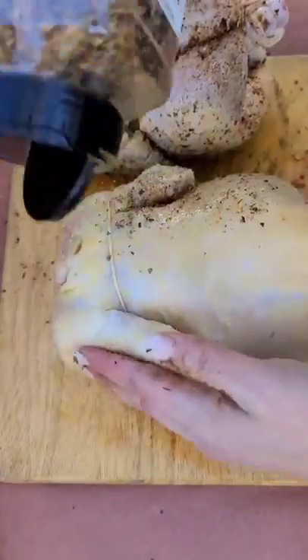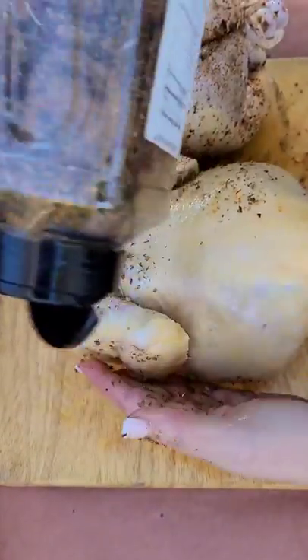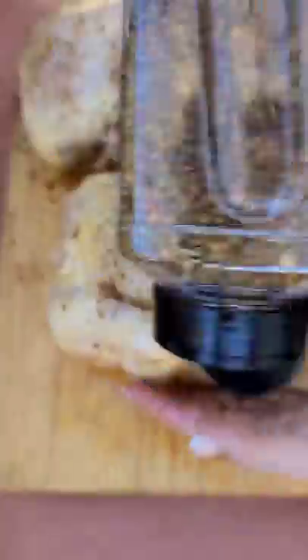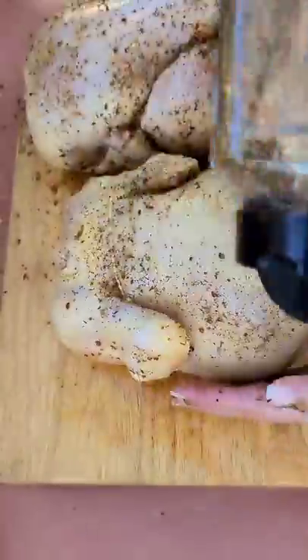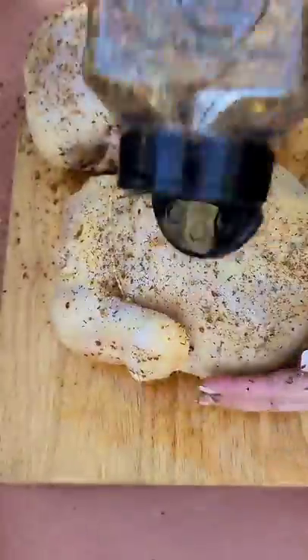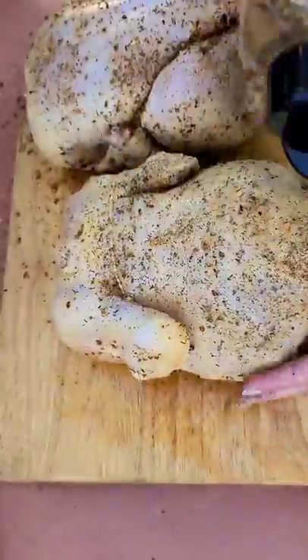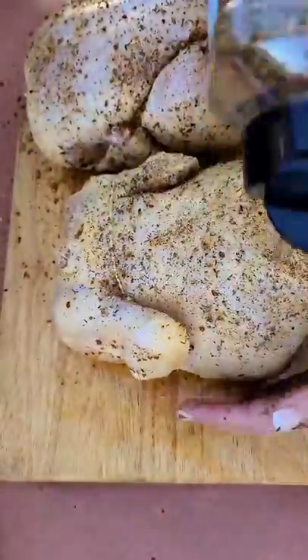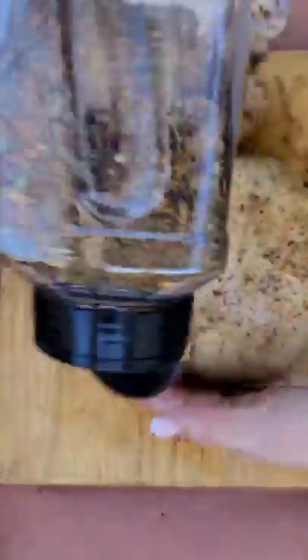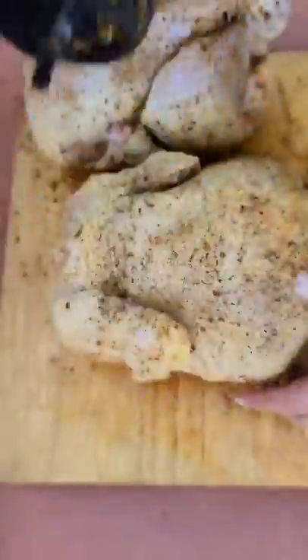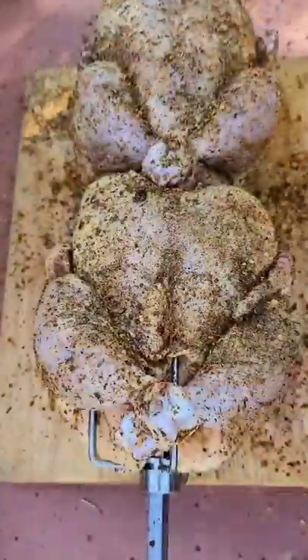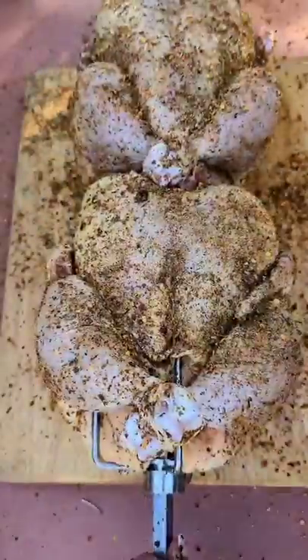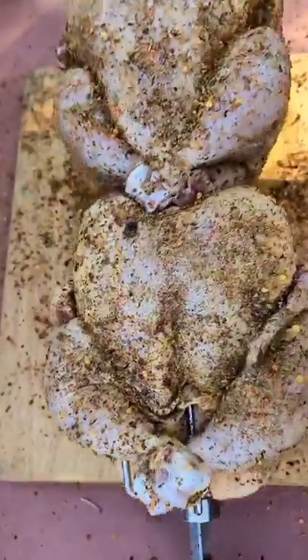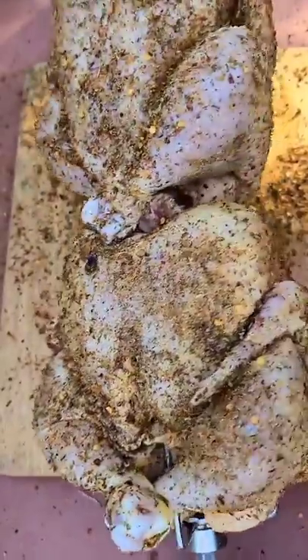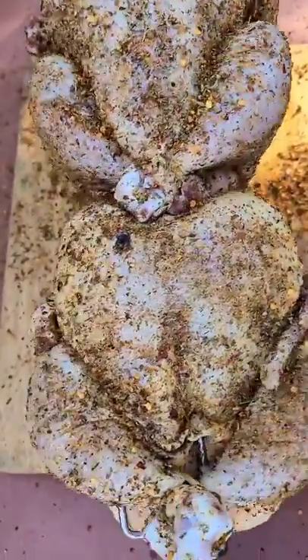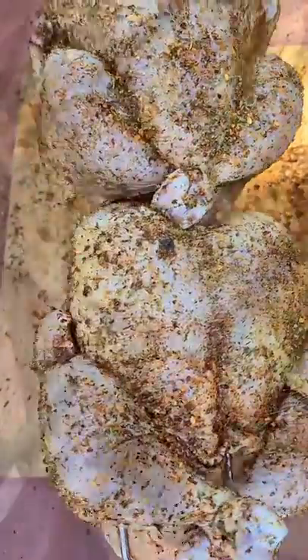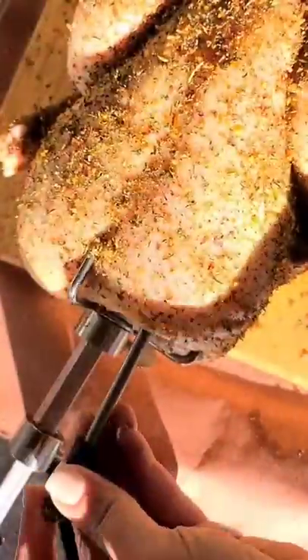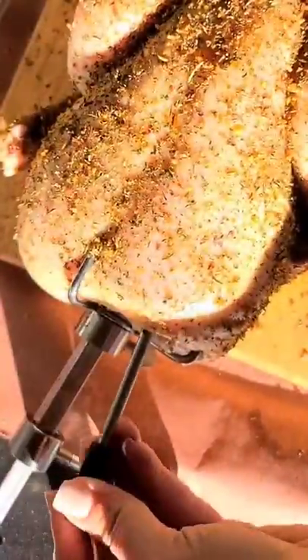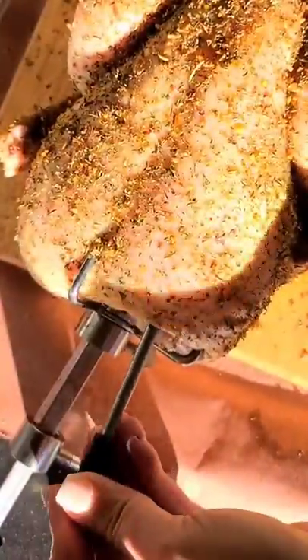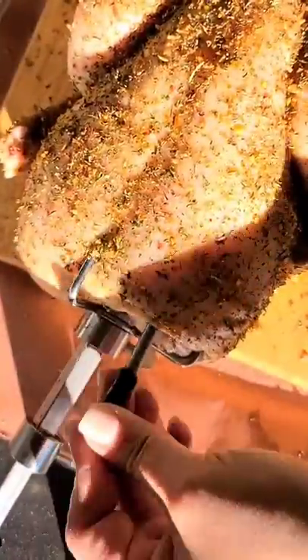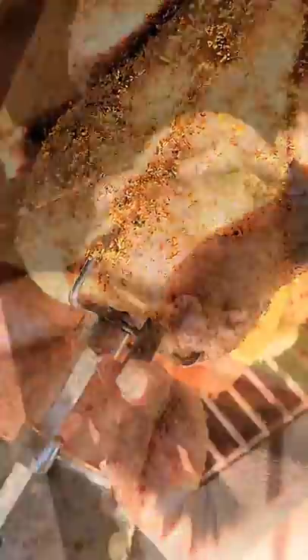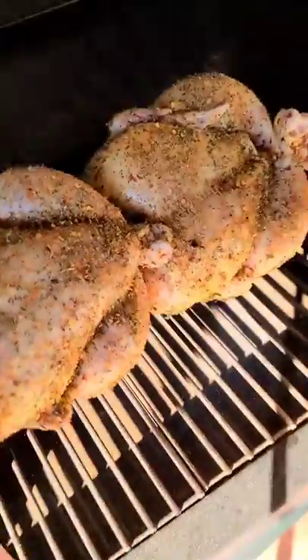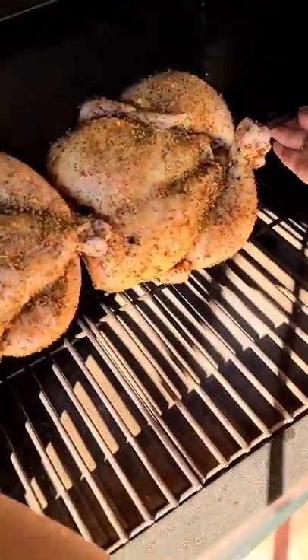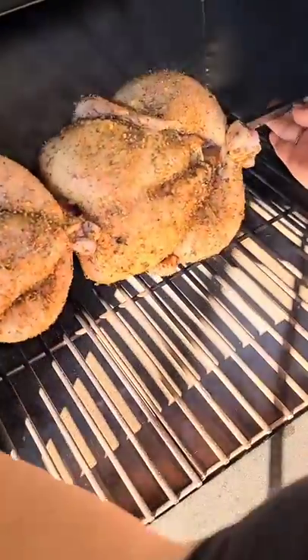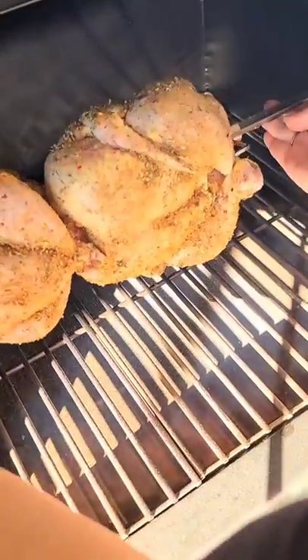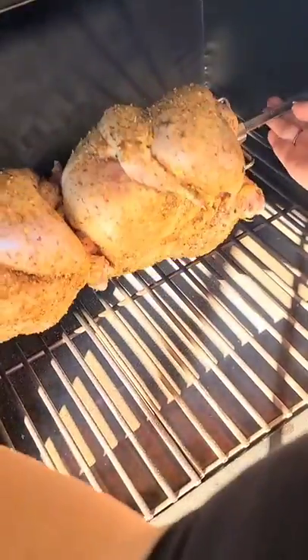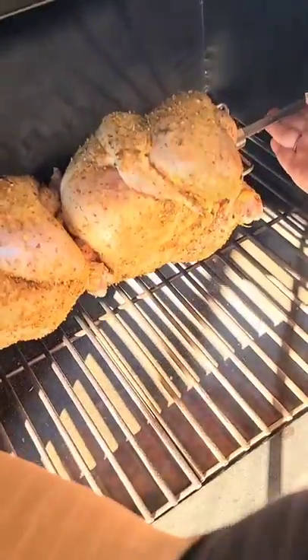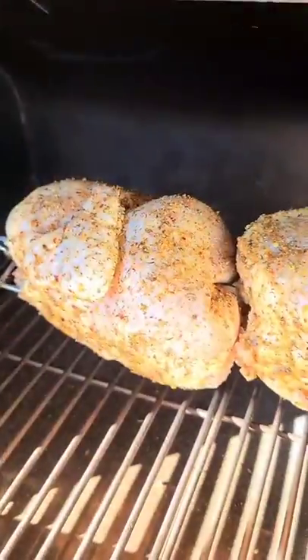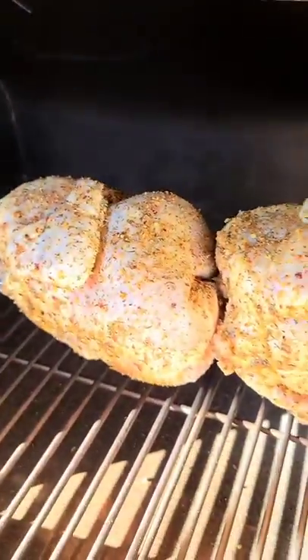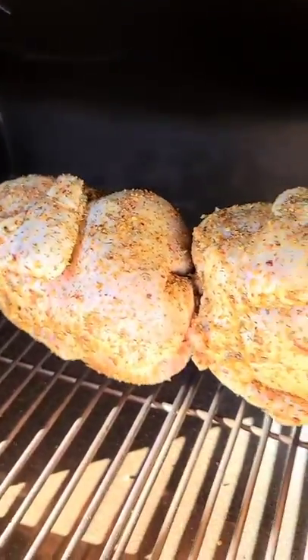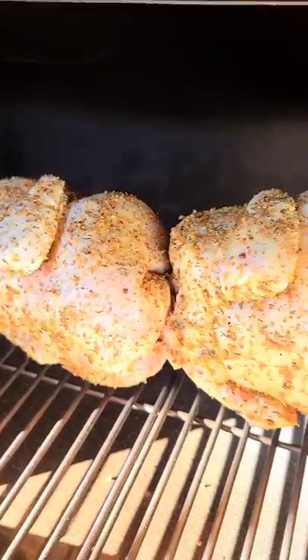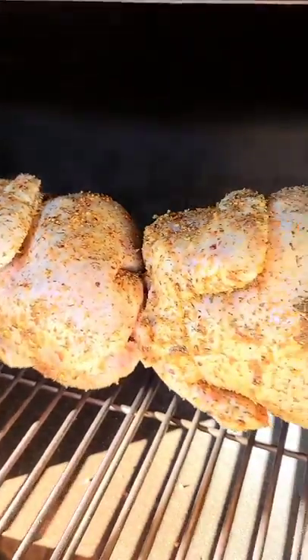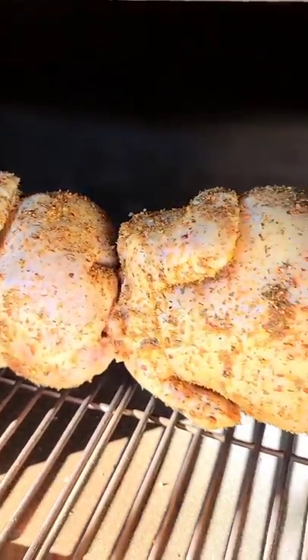Next, I'll secure the chickens onto the spit and then I'm going to use the MeatStick wireless thermometer to monitor the temperatures throughout the cook. These chickens are now going to roast at 350 degrees.